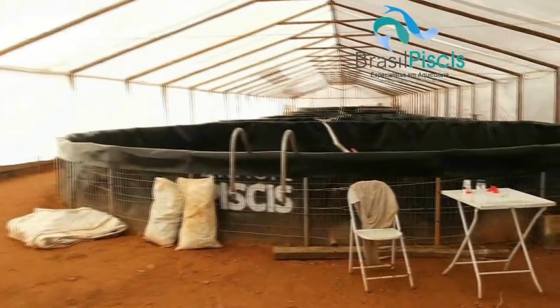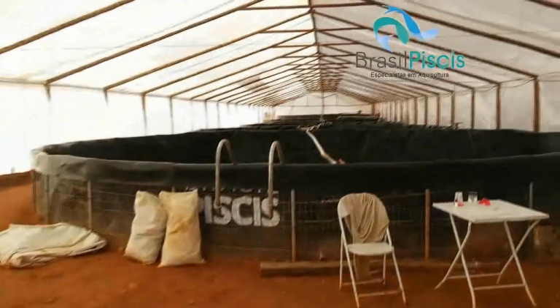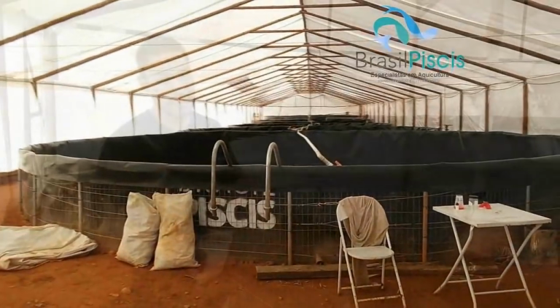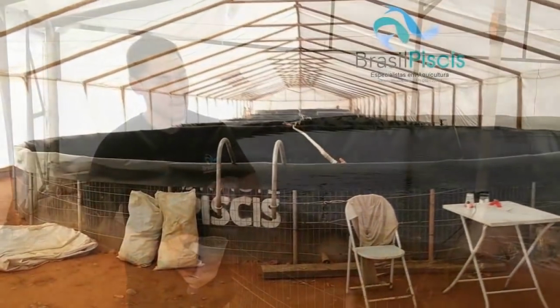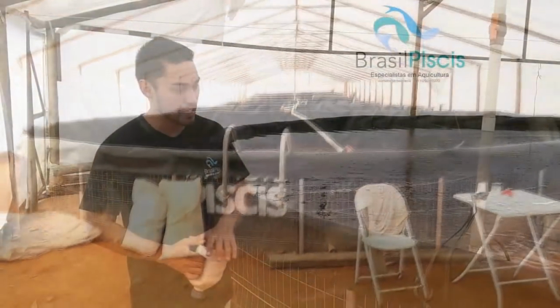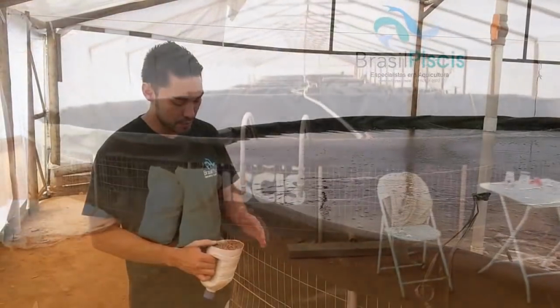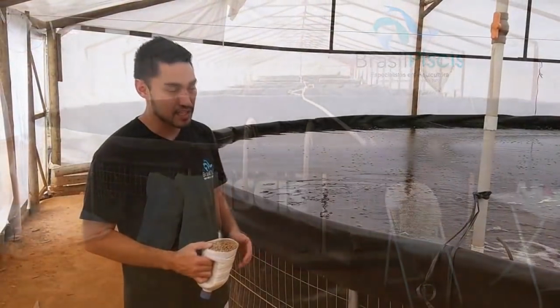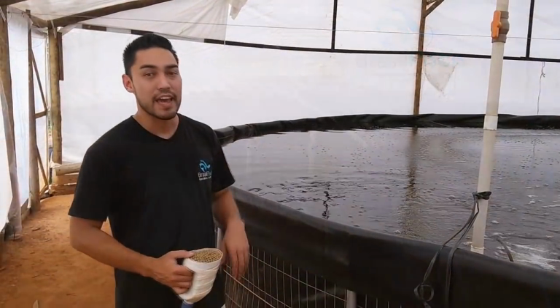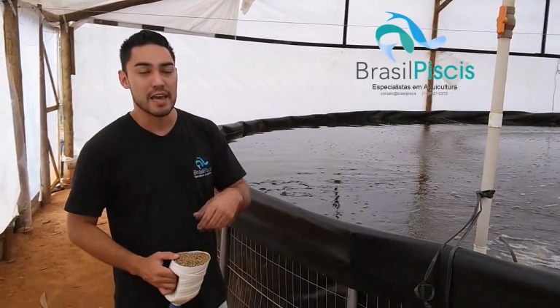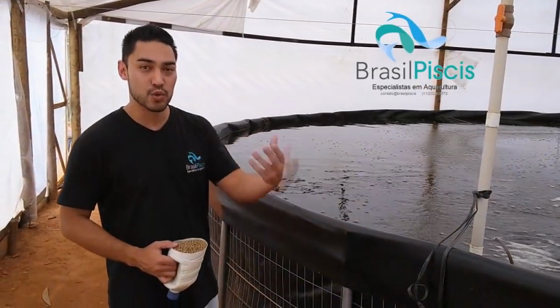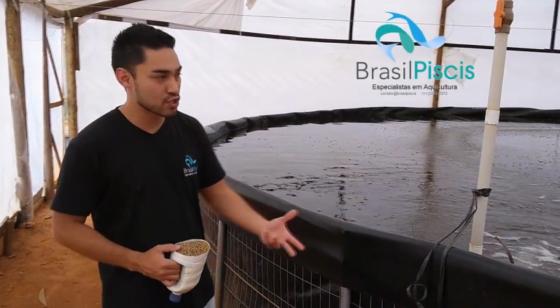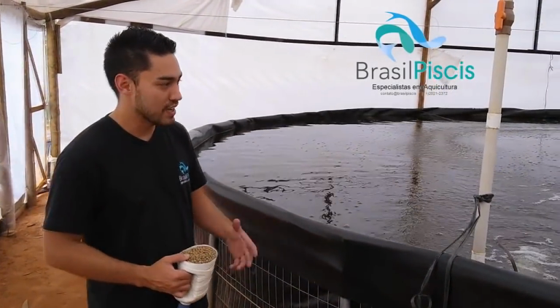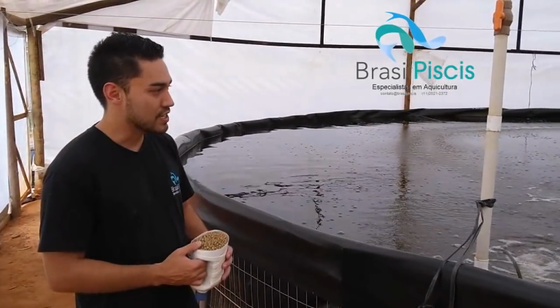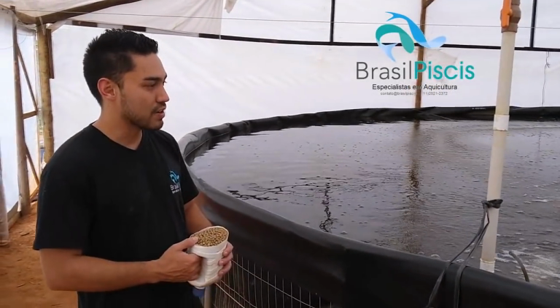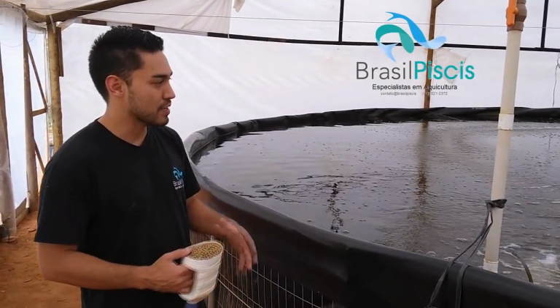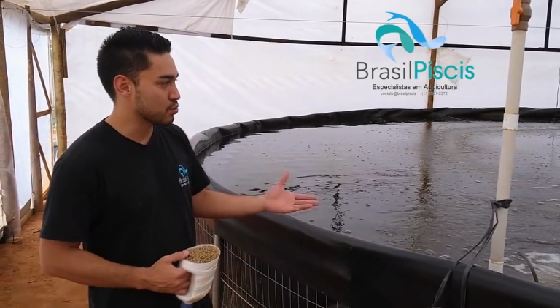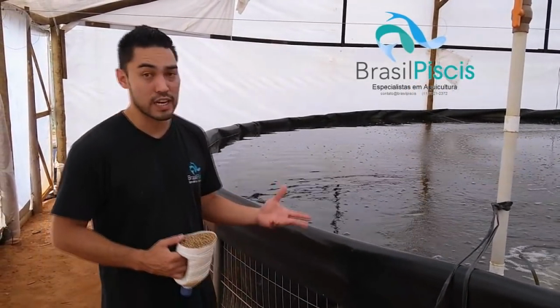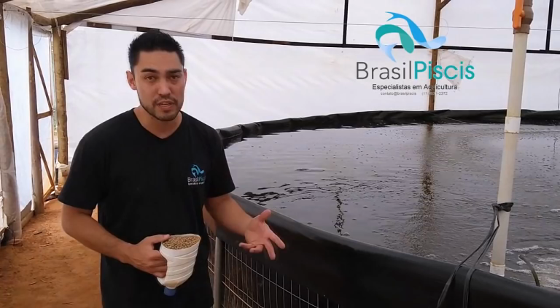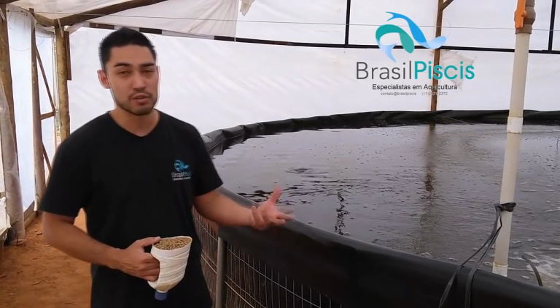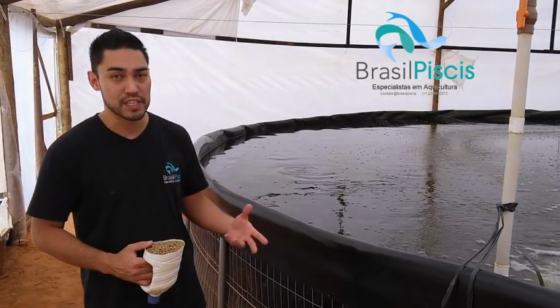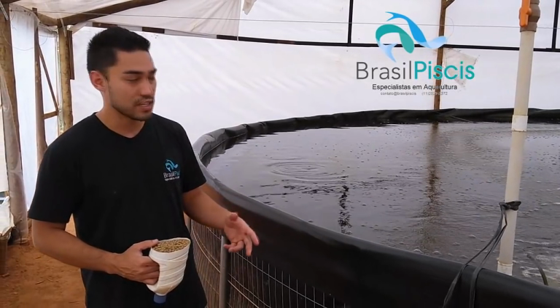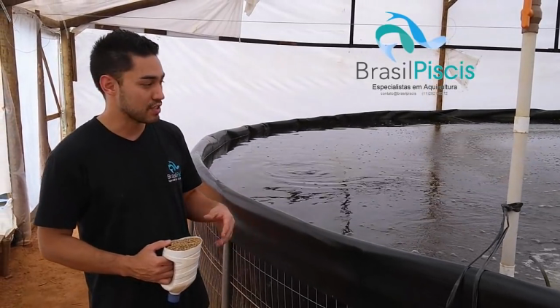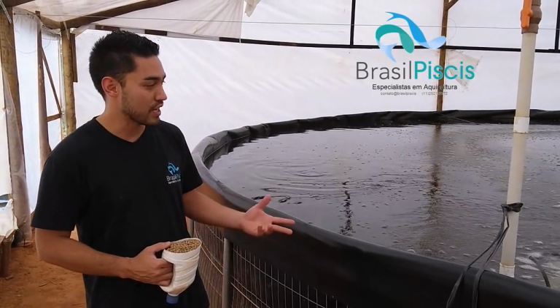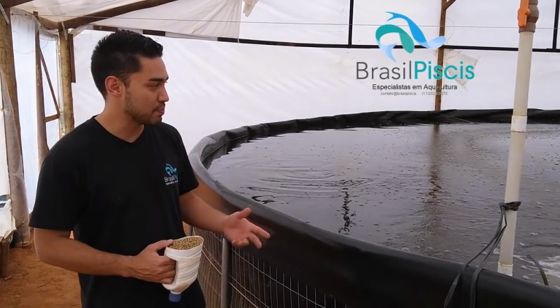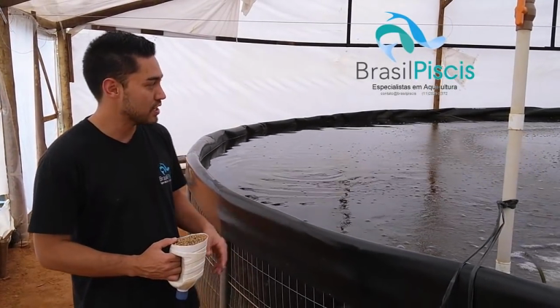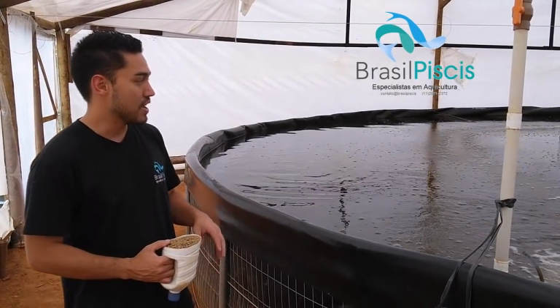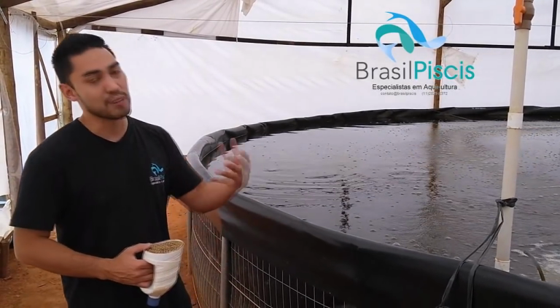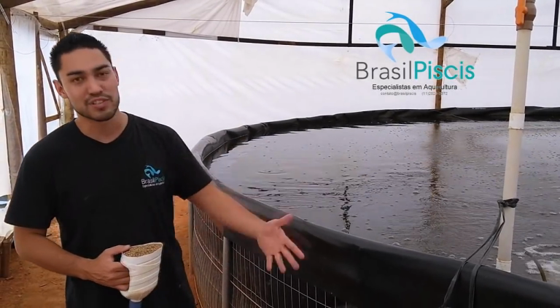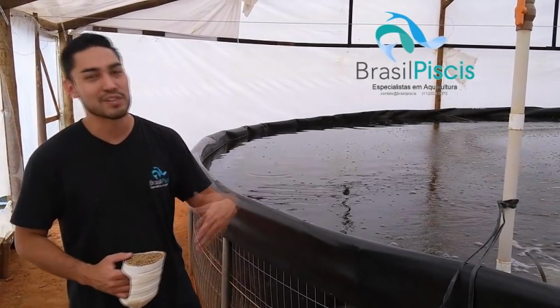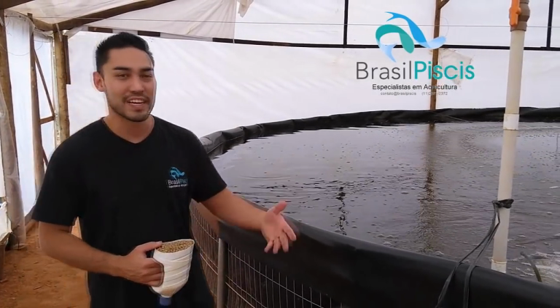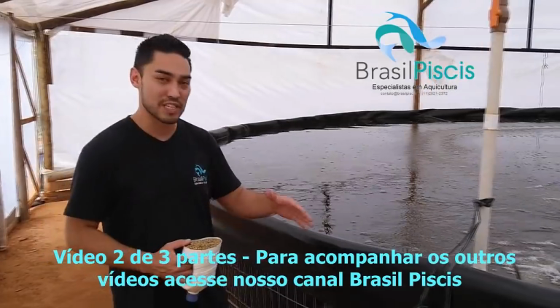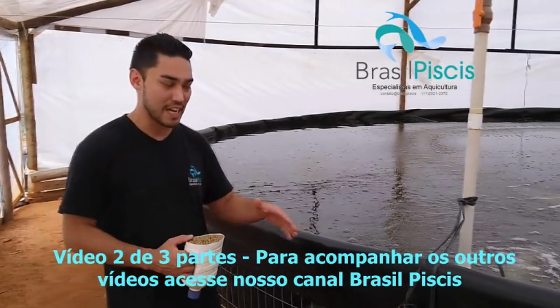Aqui é o tempo dos peixes mais gordos. Aqui a gente está com aproximadamente 2,5 toneladas de peixe, chegando a 3 toneladas de peixe, porque é o primeiro ciclo — é o que eu expliquei, começar devagar.